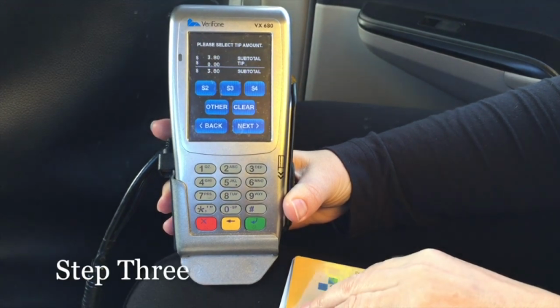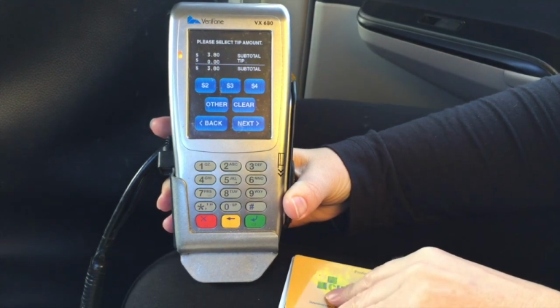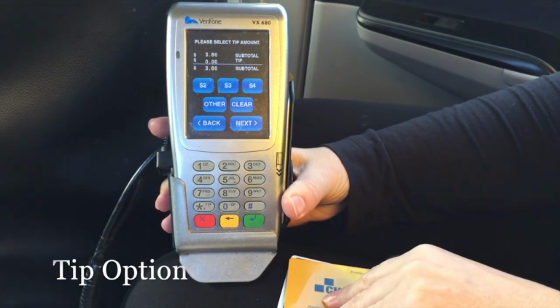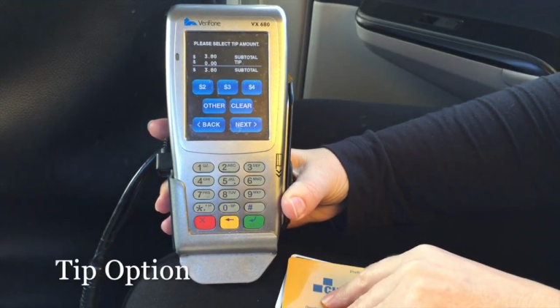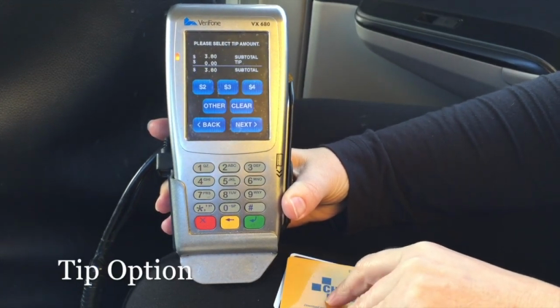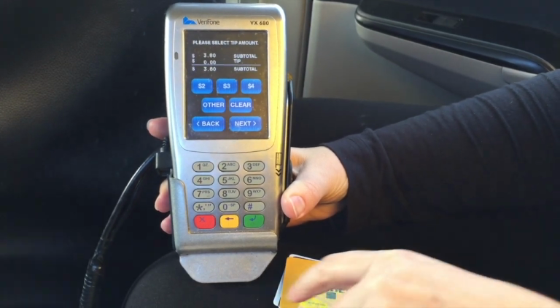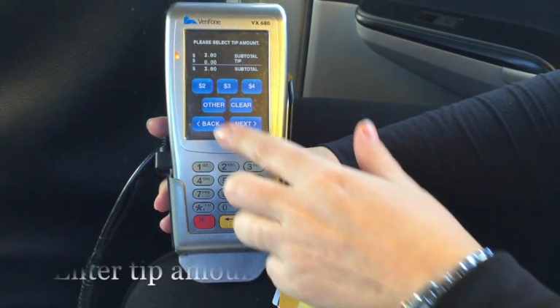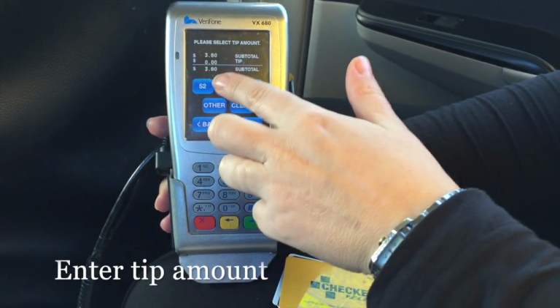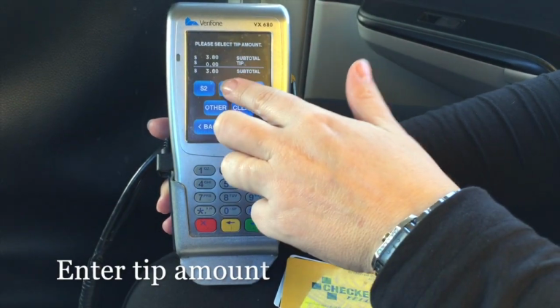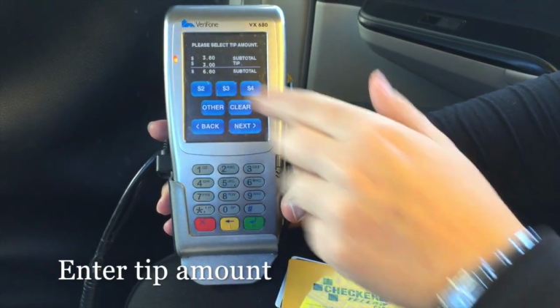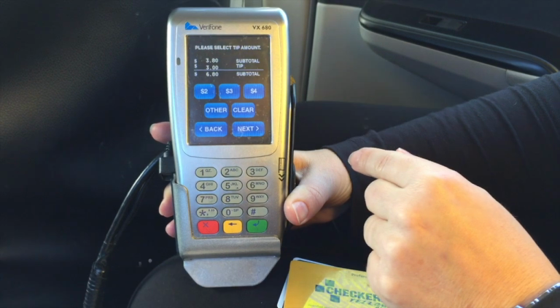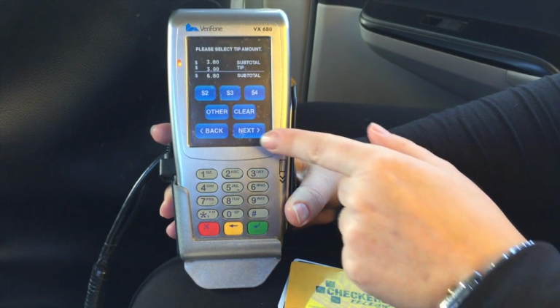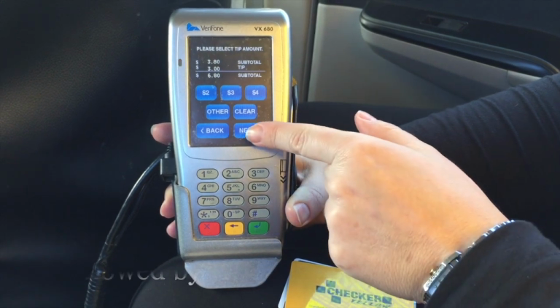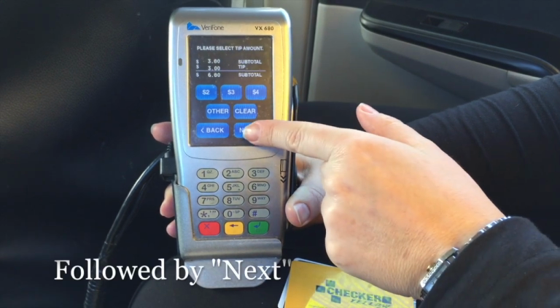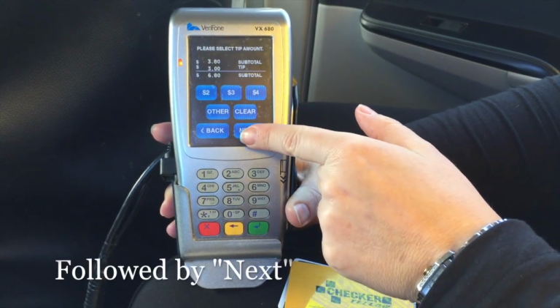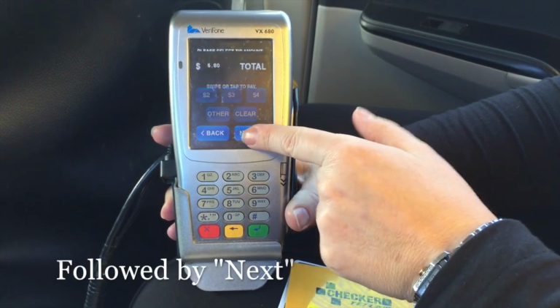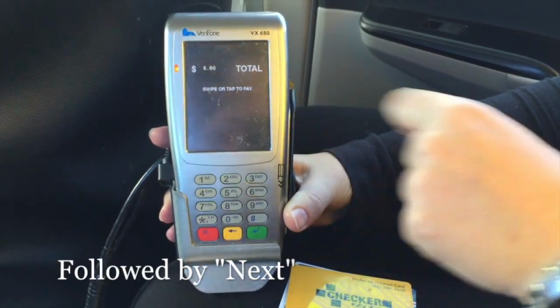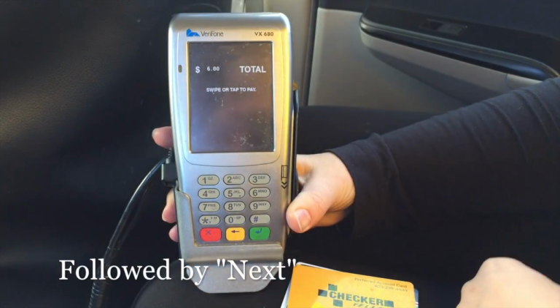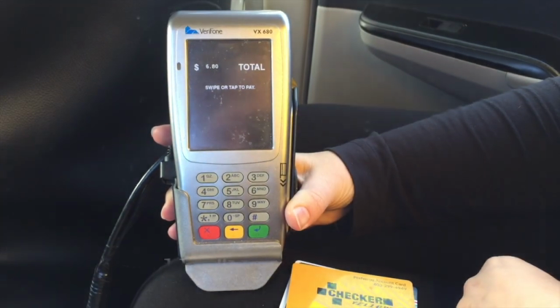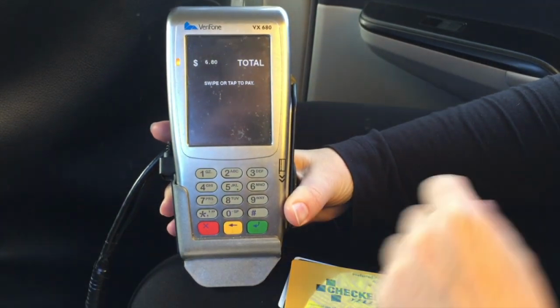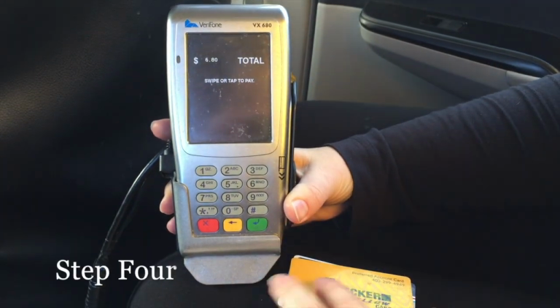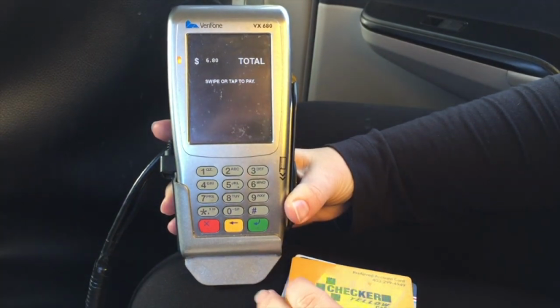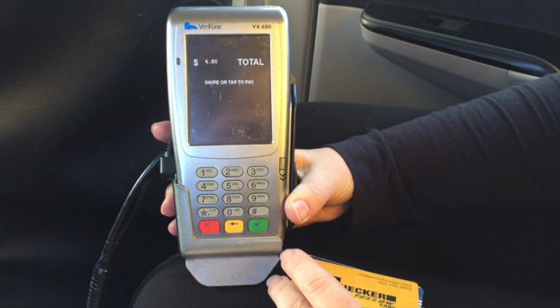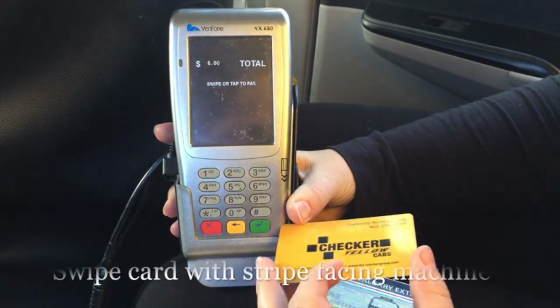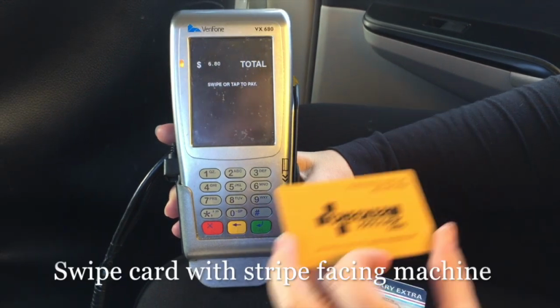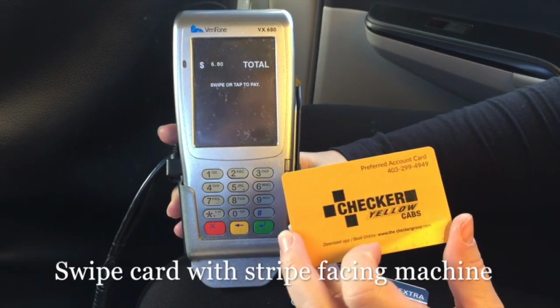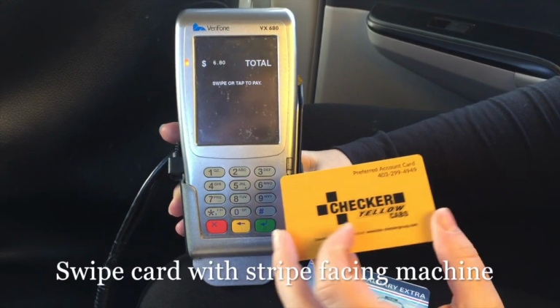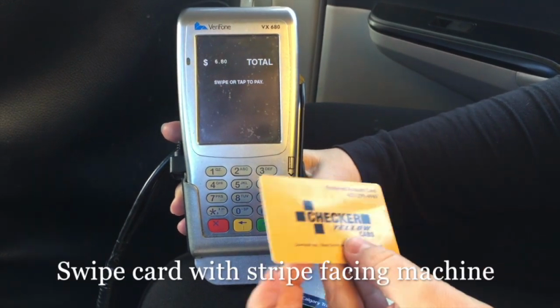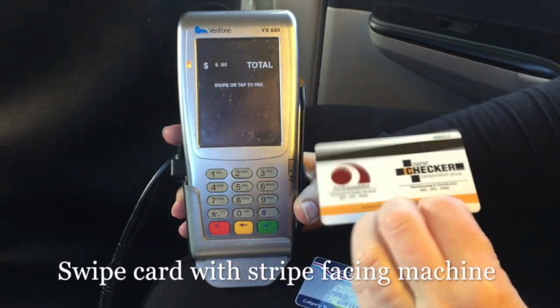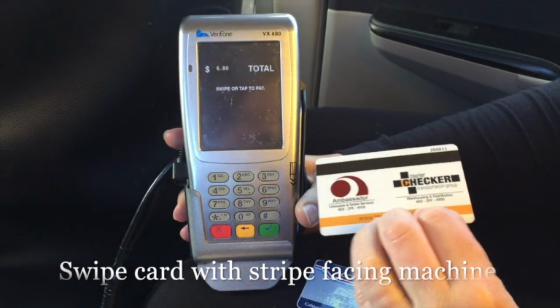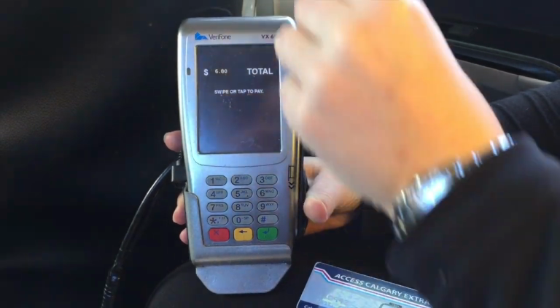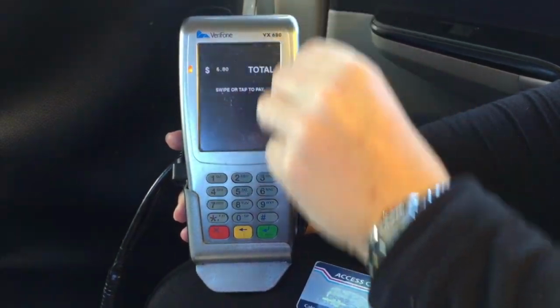Step 3, the tip option — enter the tip amount followed by the next button to continue. Step 4, swipe the corporate card with the stripe facing the machine.